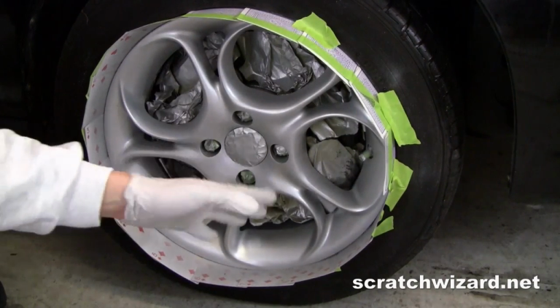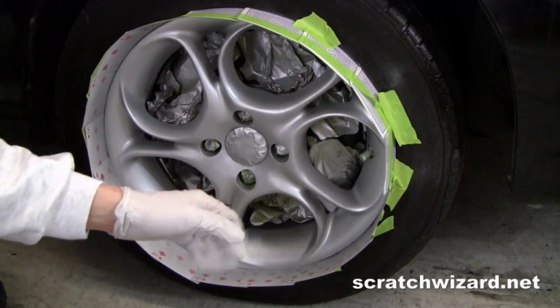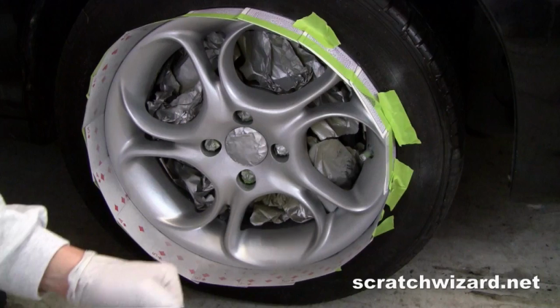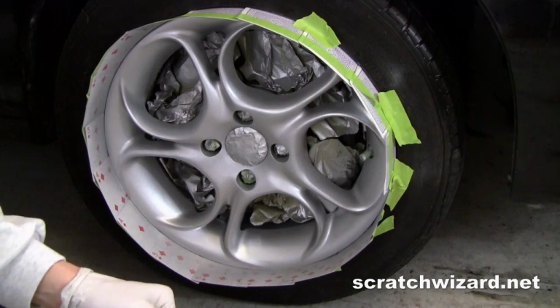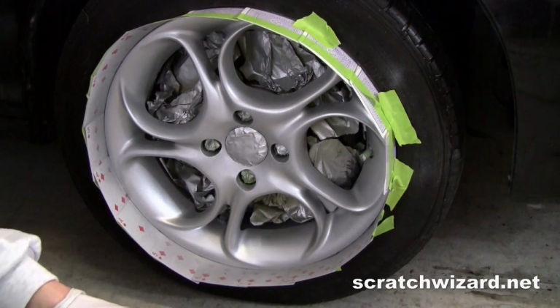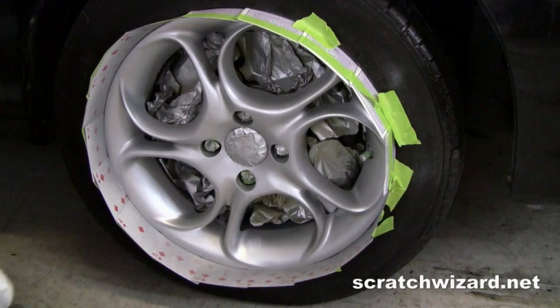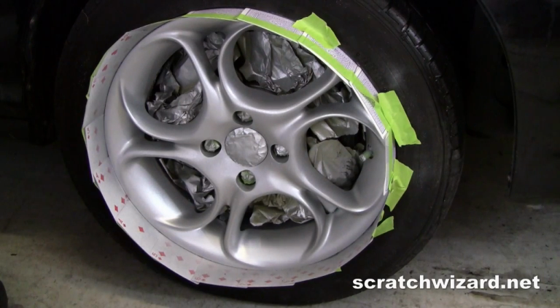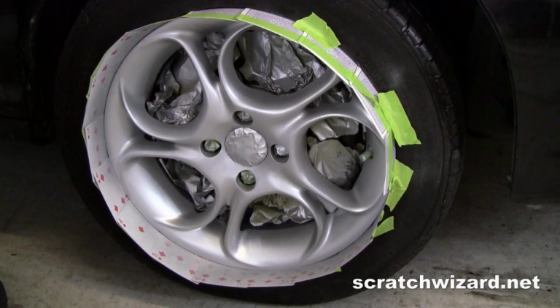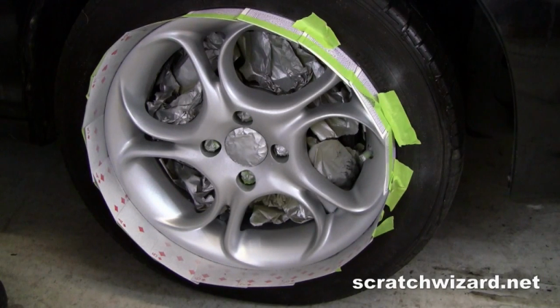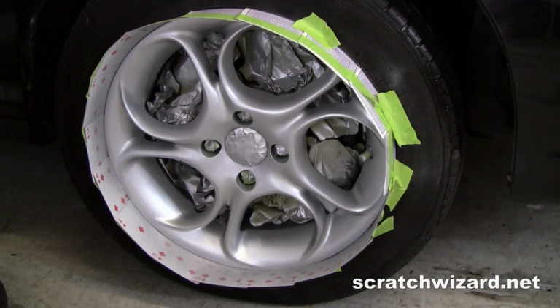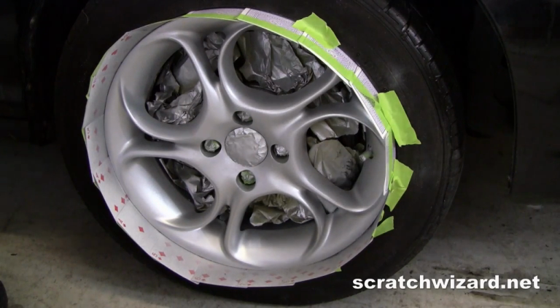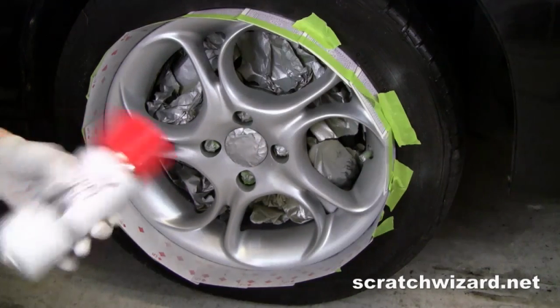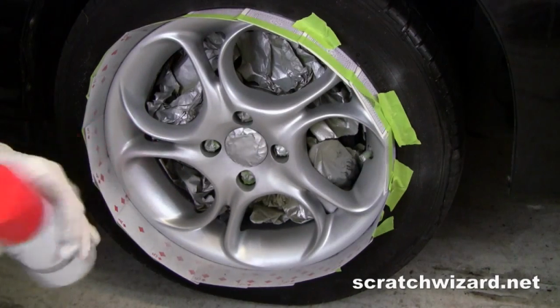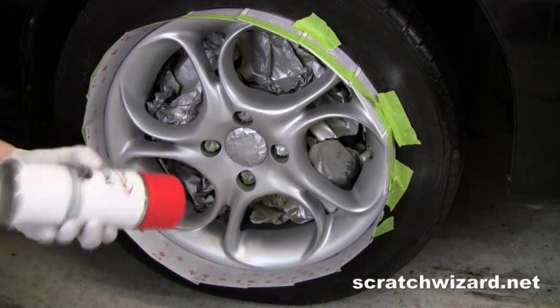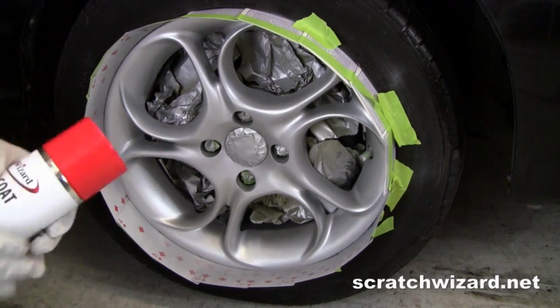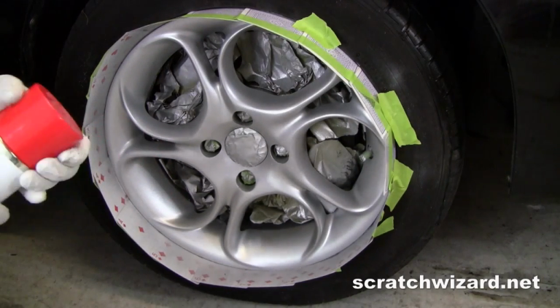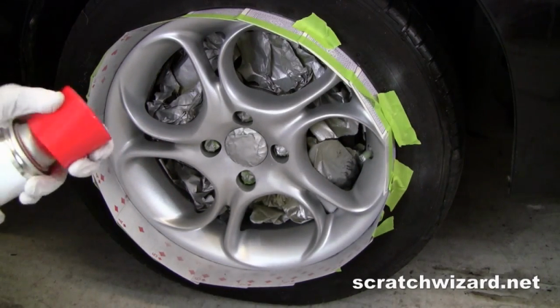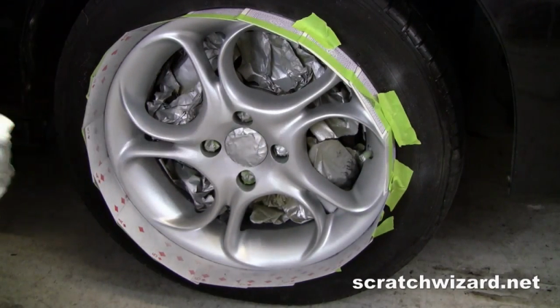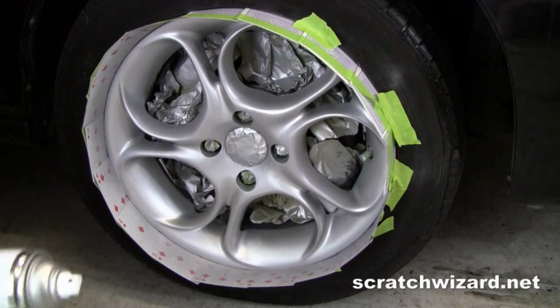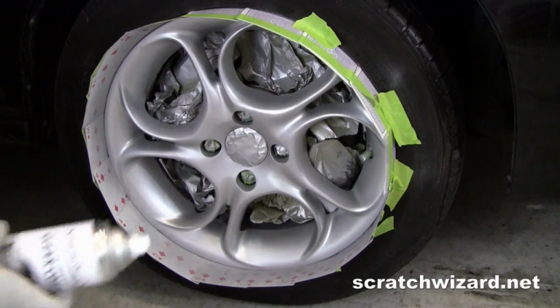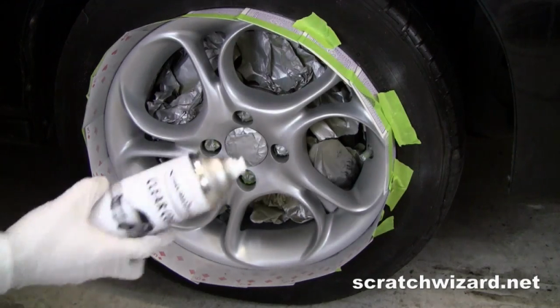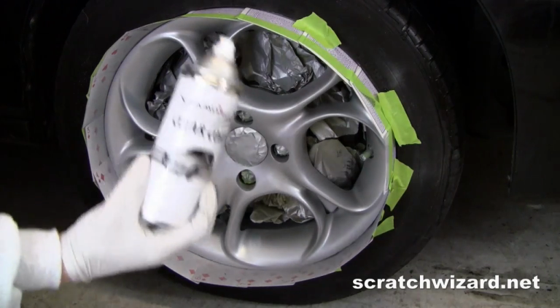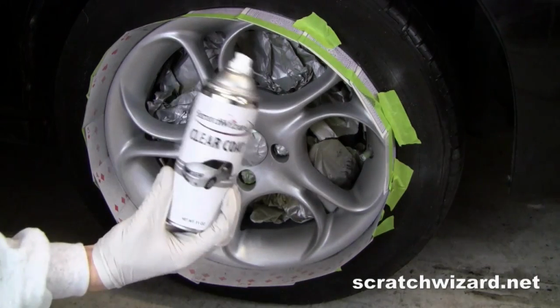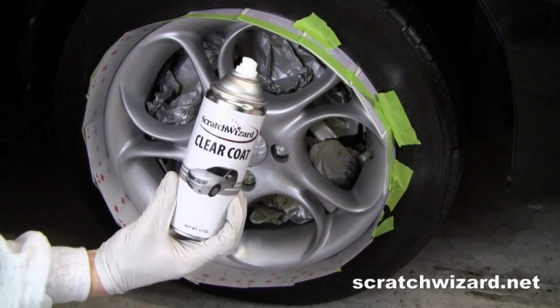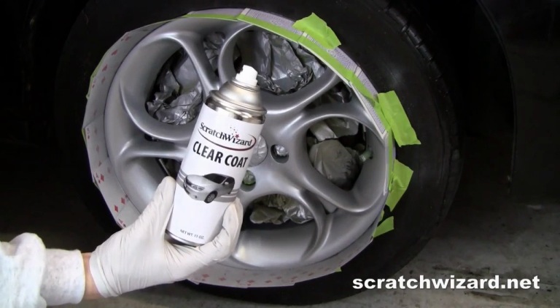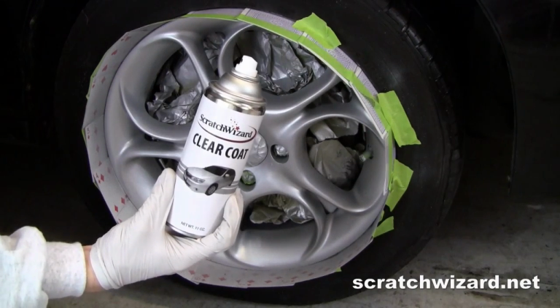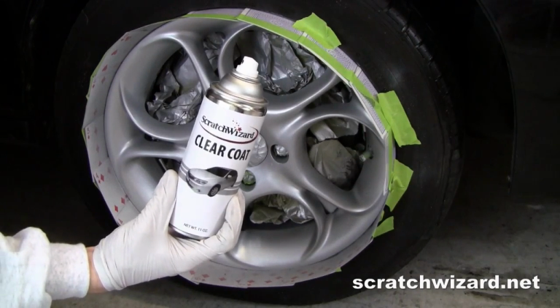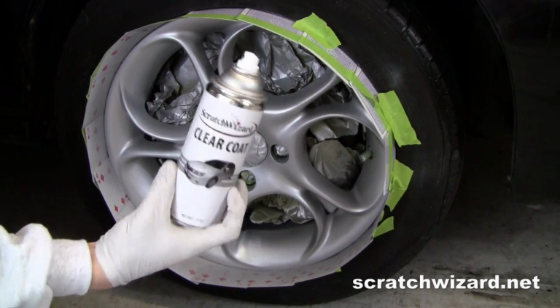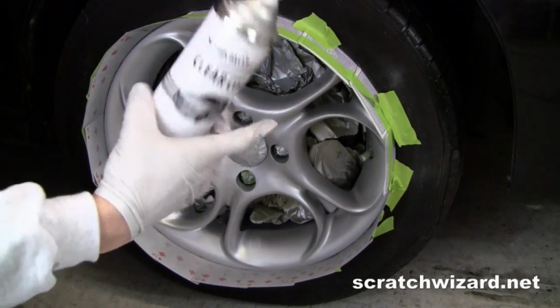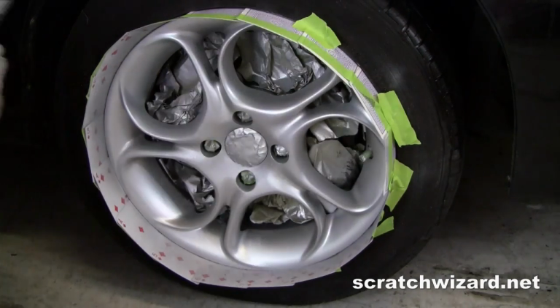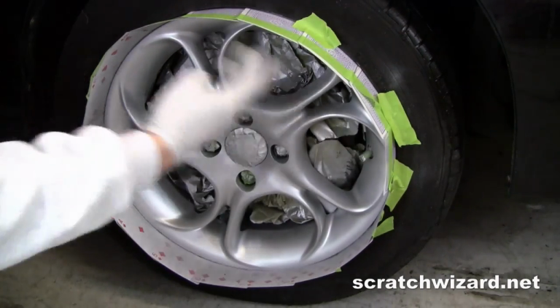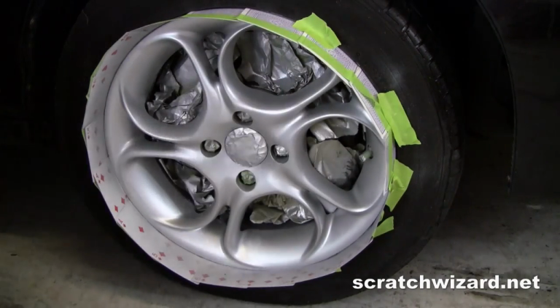The base coat is looking great. We'll let this set up for five minutes and then seal it up with some clear coat, applied in multiple light coats. Make sure you get in the spokes.